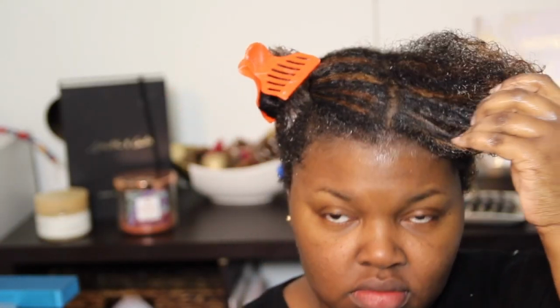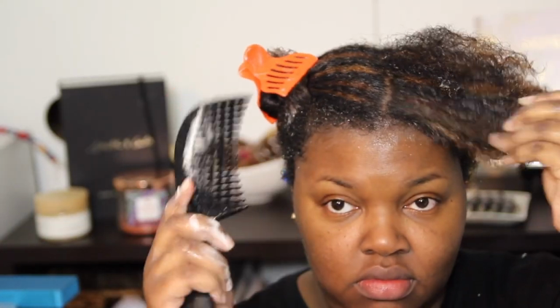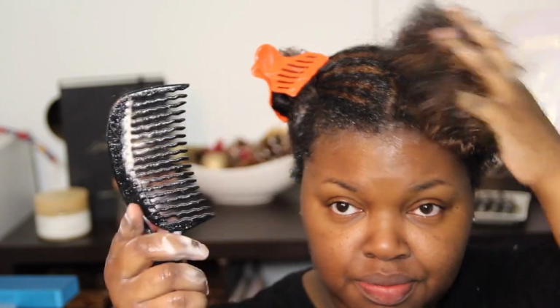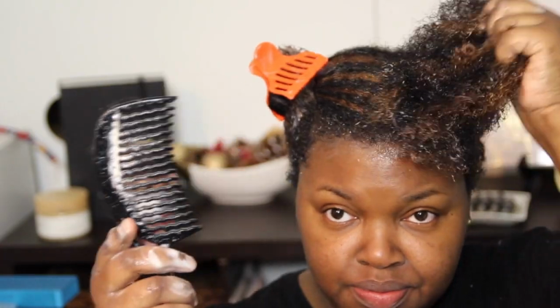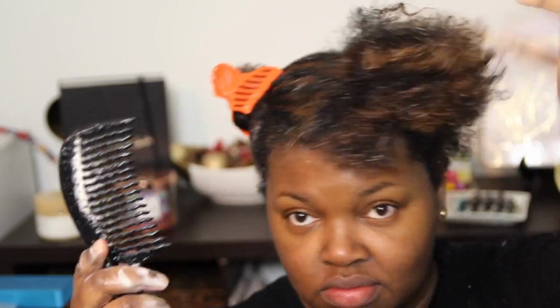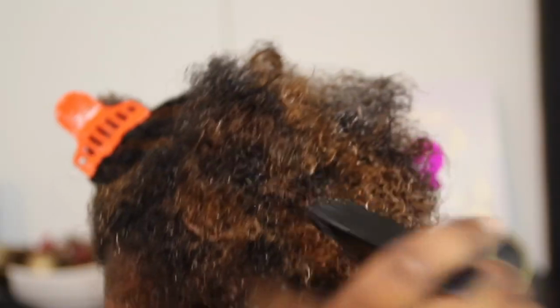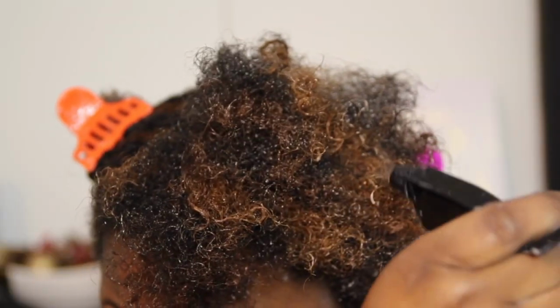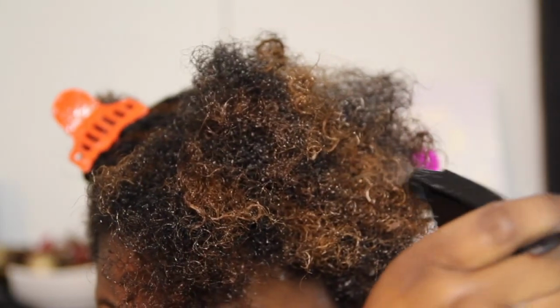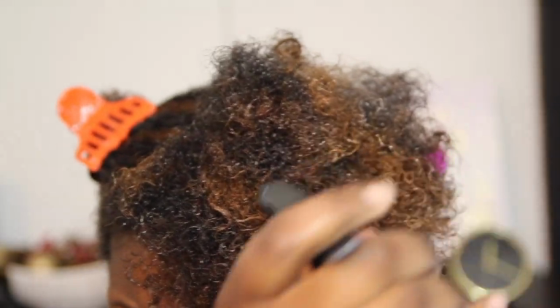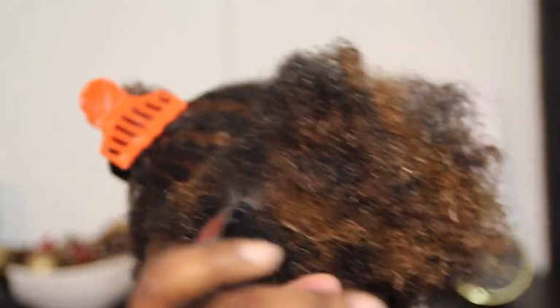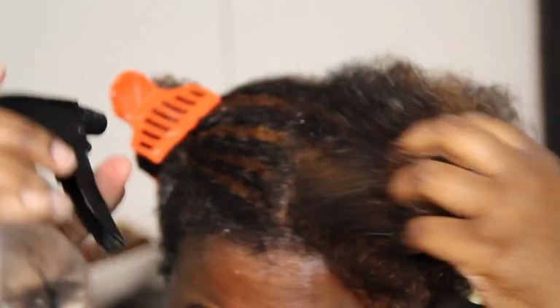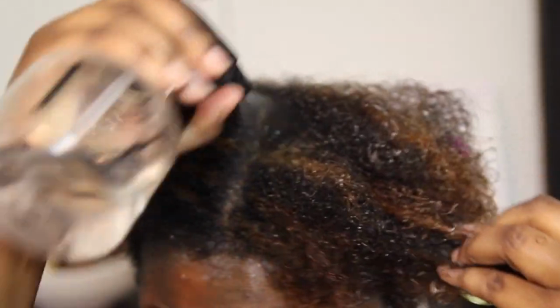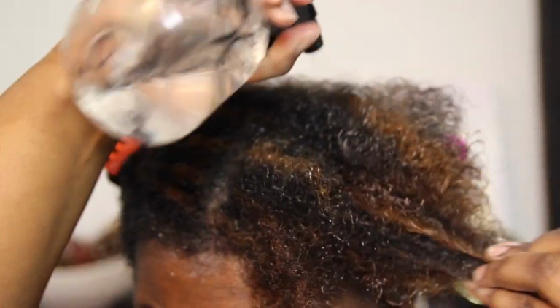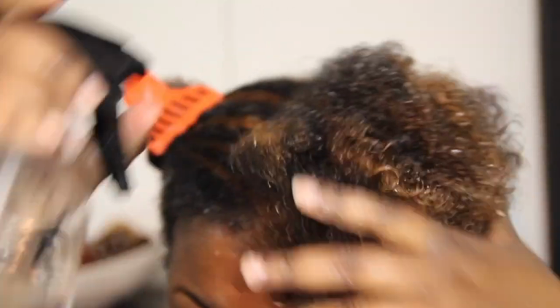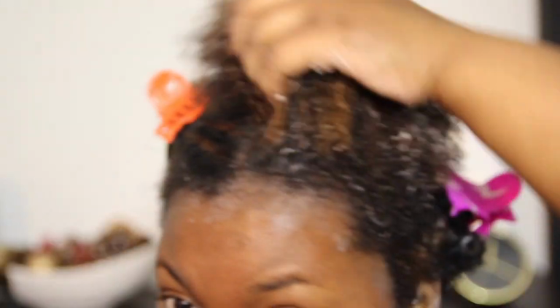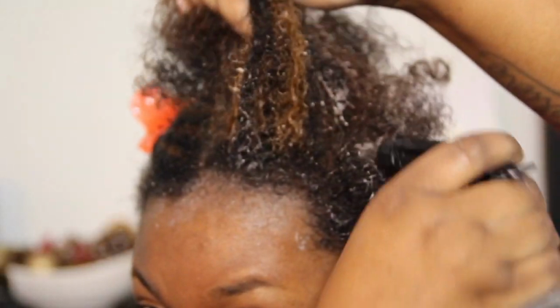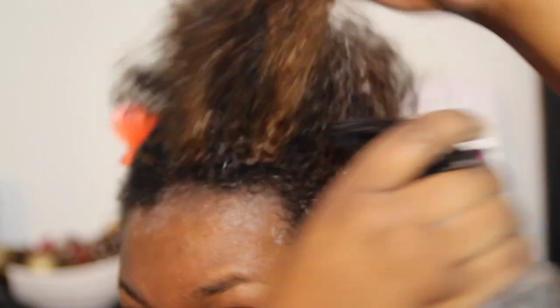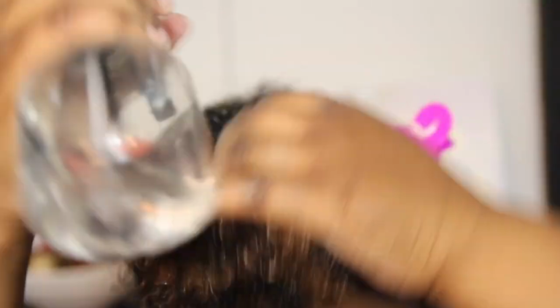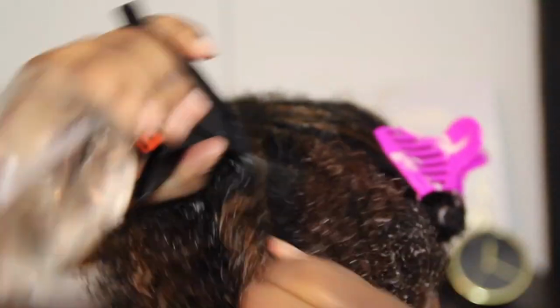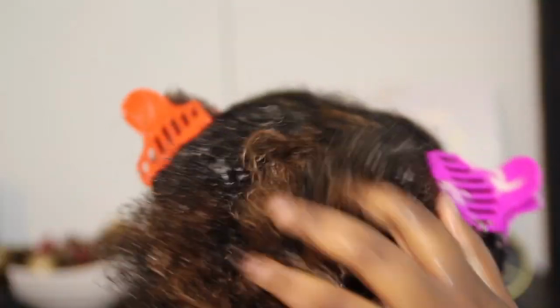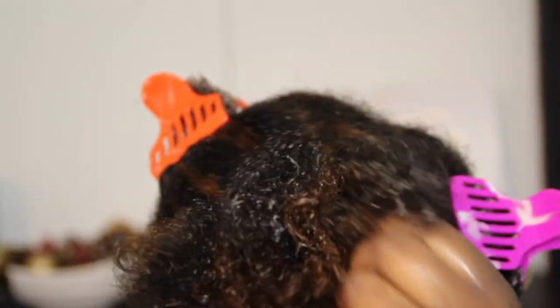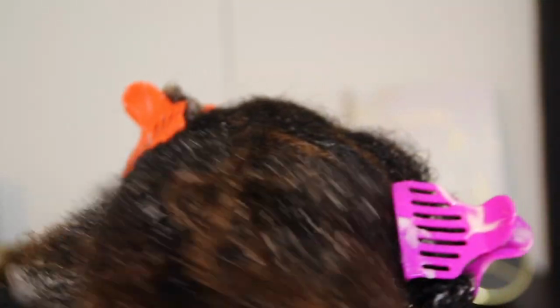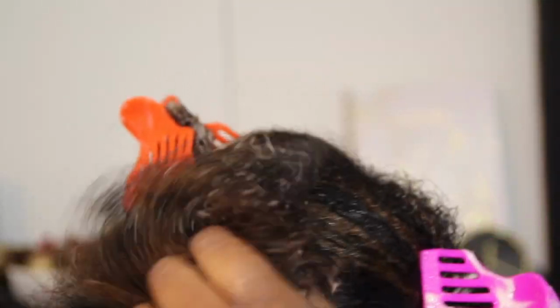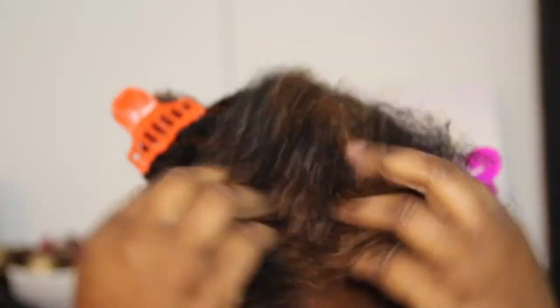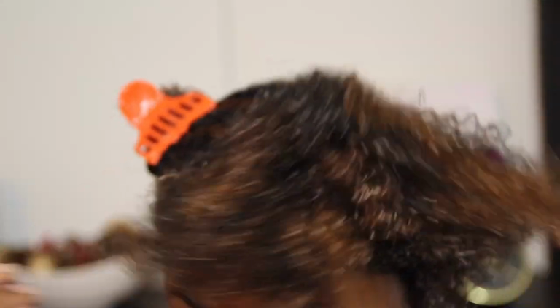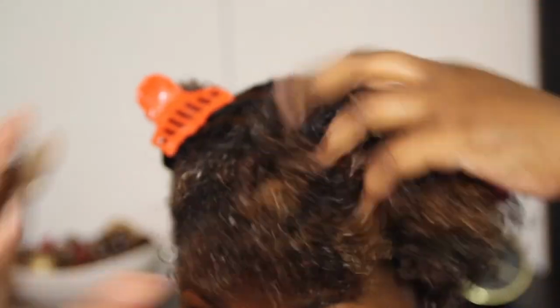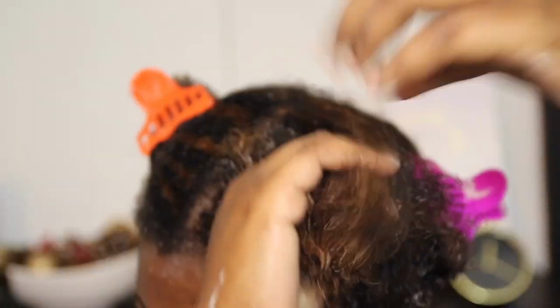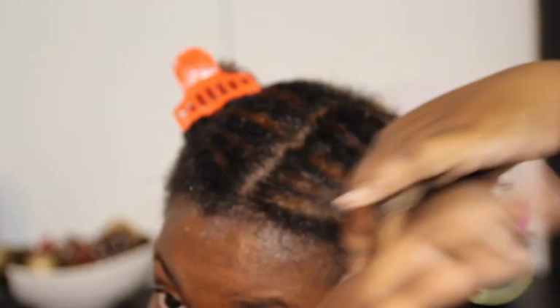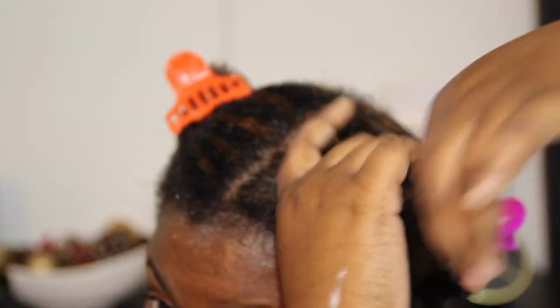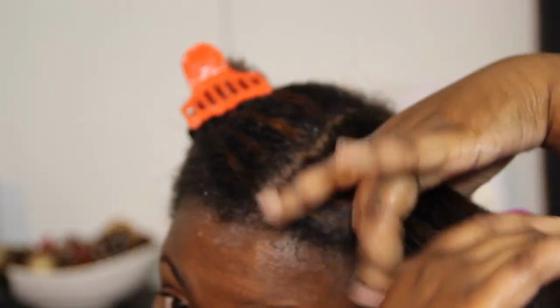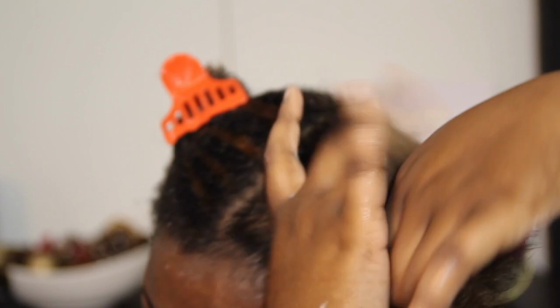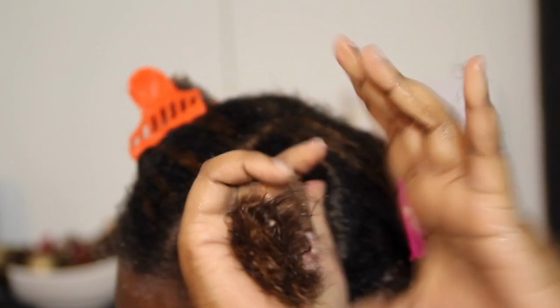It's also very easy to detangle with, which is always a plus. It gives great slip, and I really can't say anything more — it's a really good conditioner.